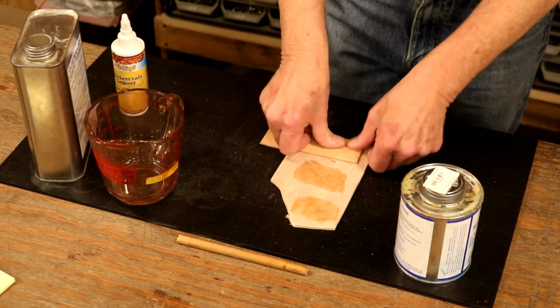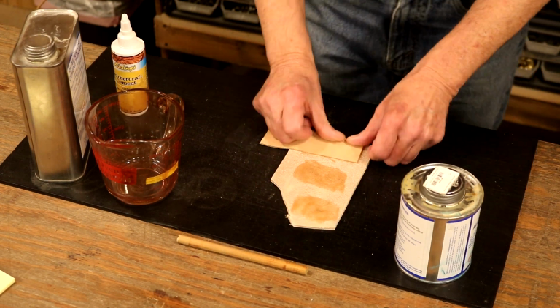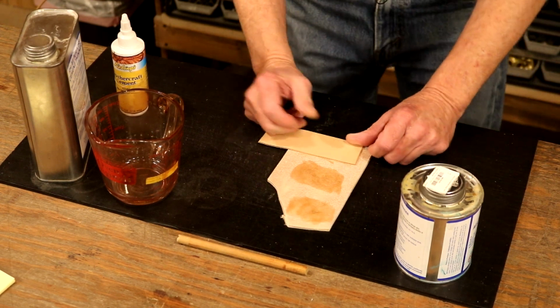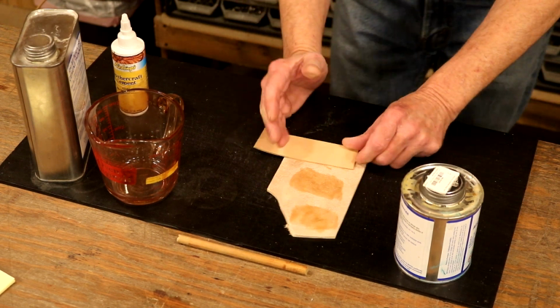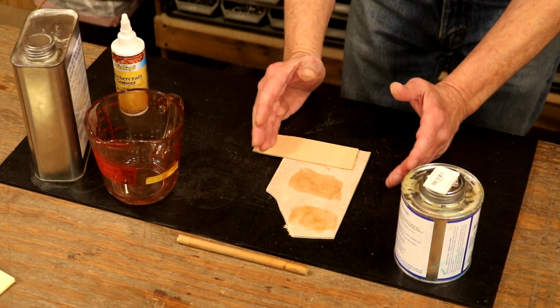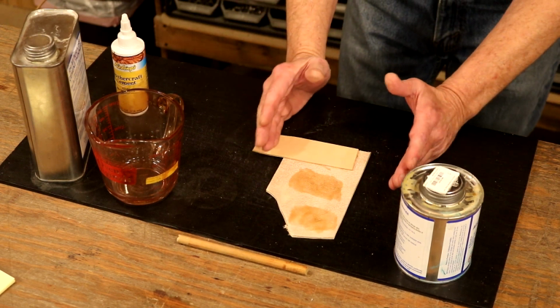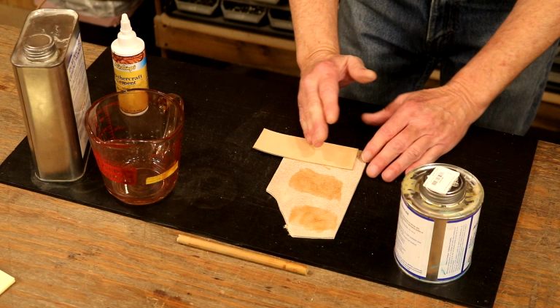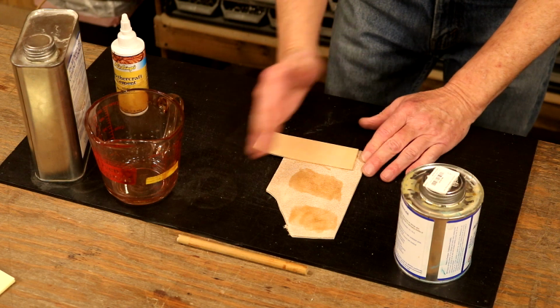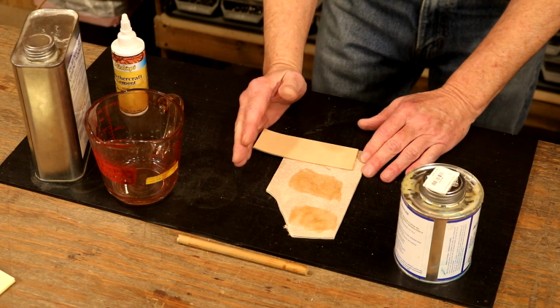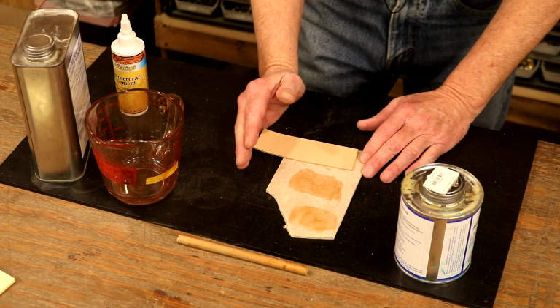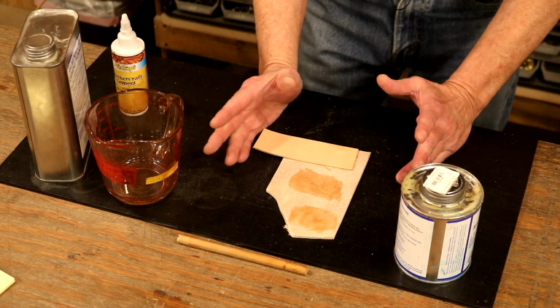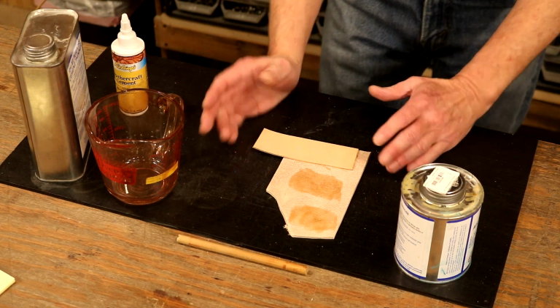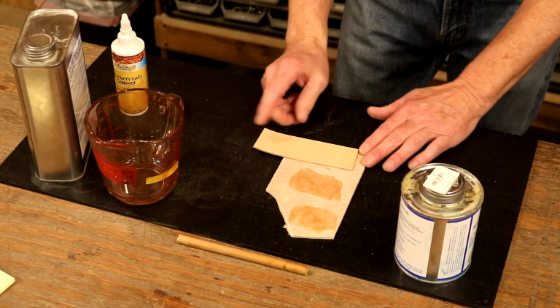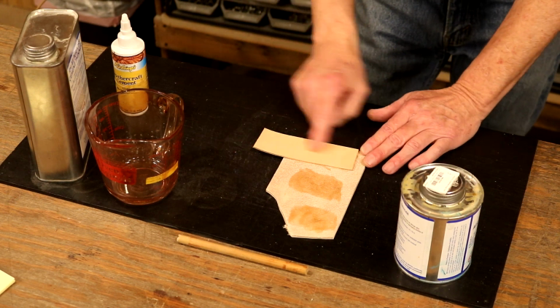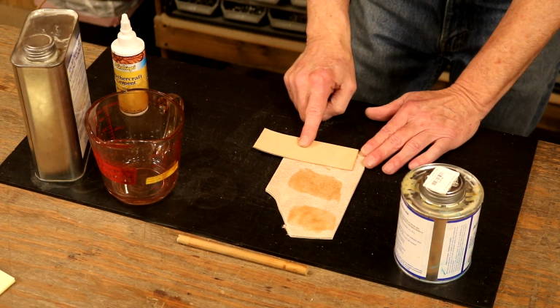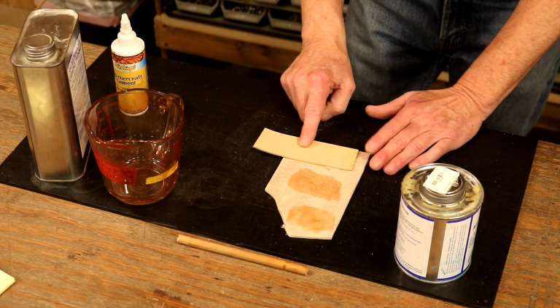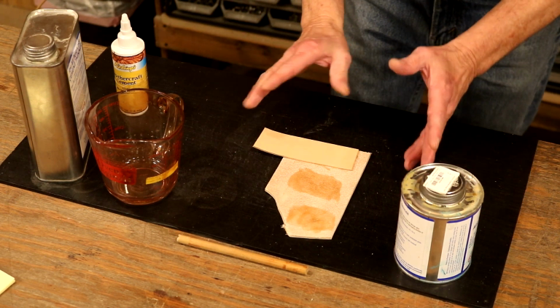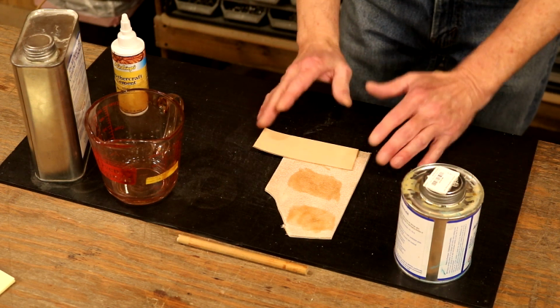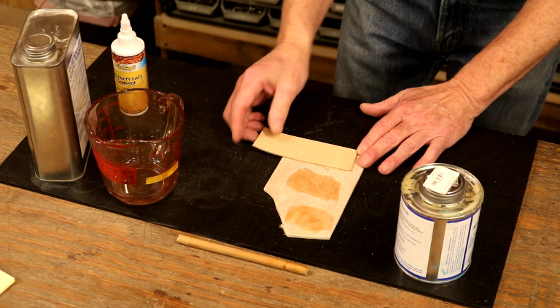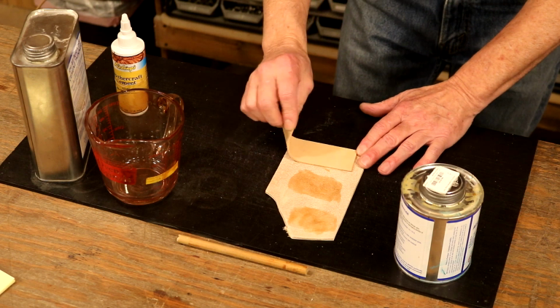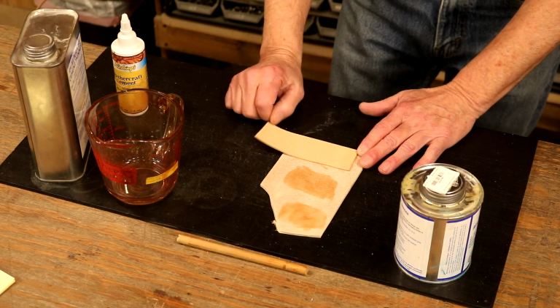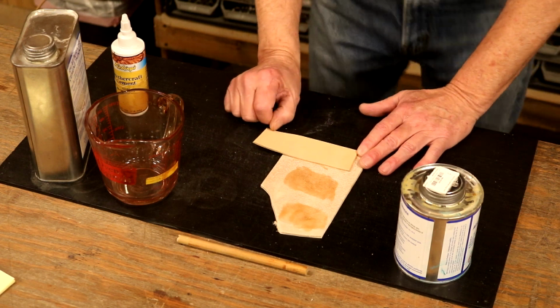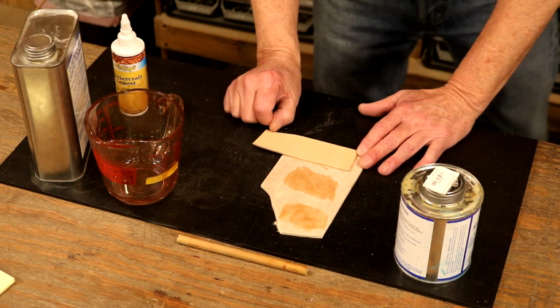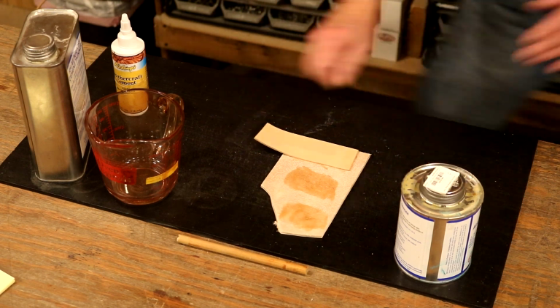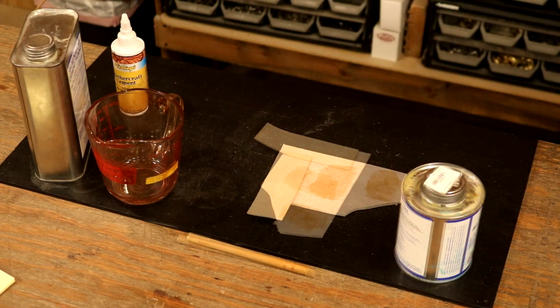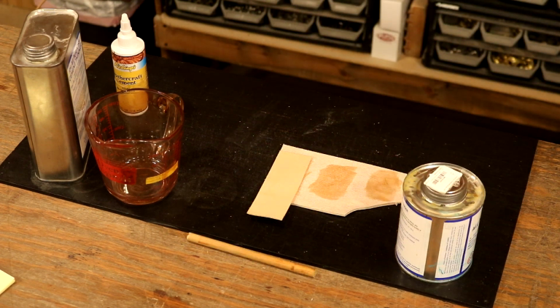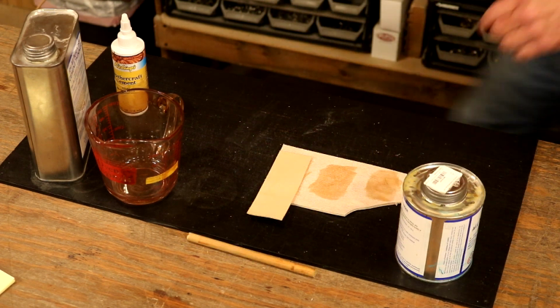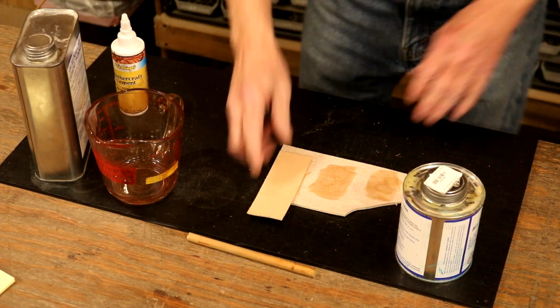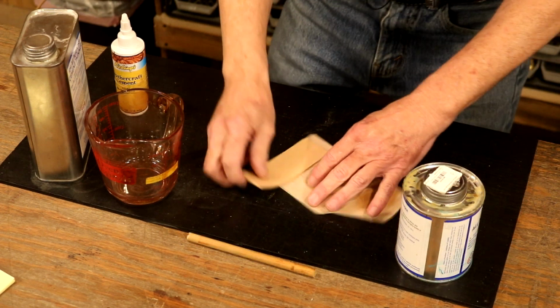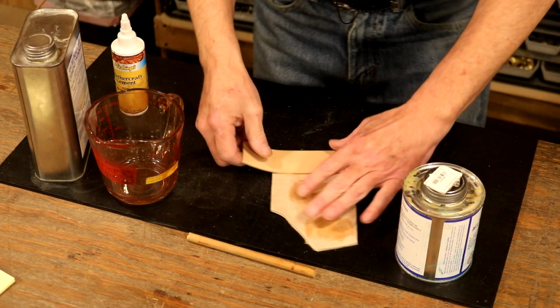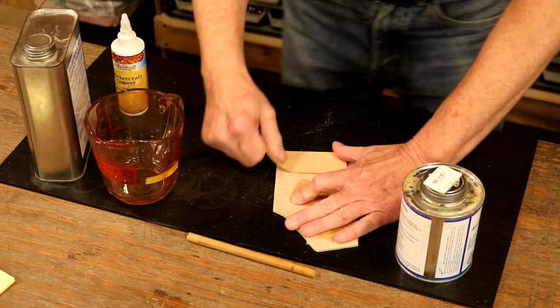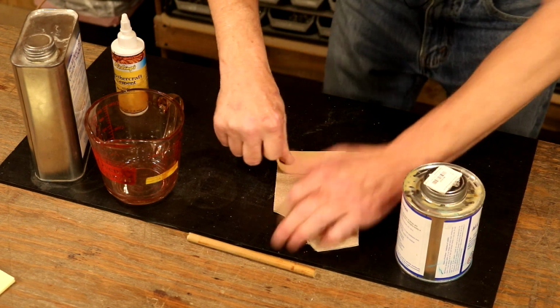Typically, I would like to give this several hours to dry before I start working with it on a project. But let's give this about 15, maybe 20 minutes — we're just going to see how the bond is. We've given this maybe 15, 20 minutes.